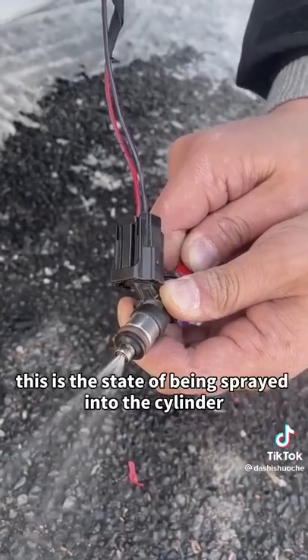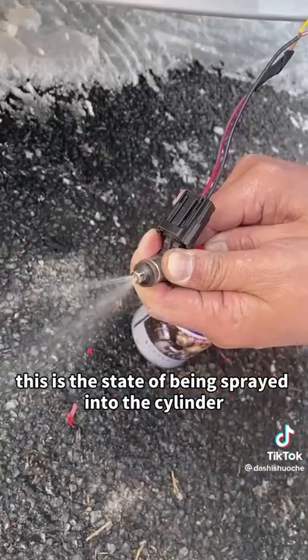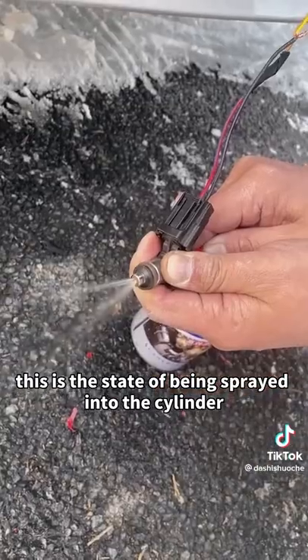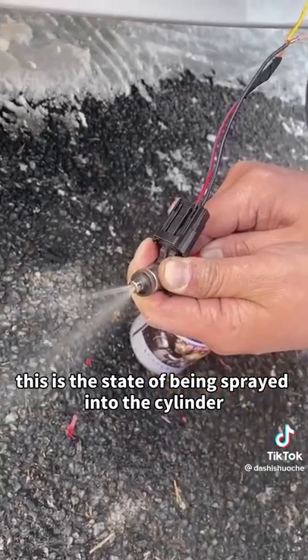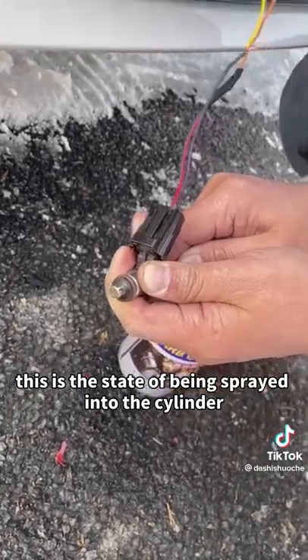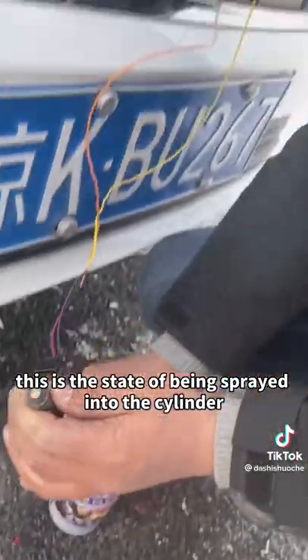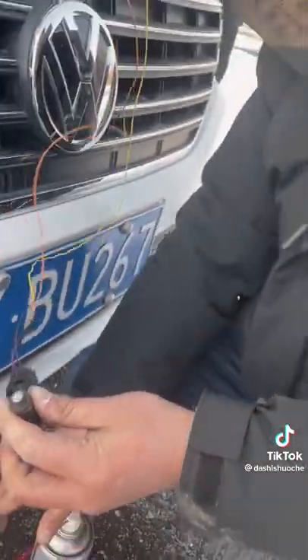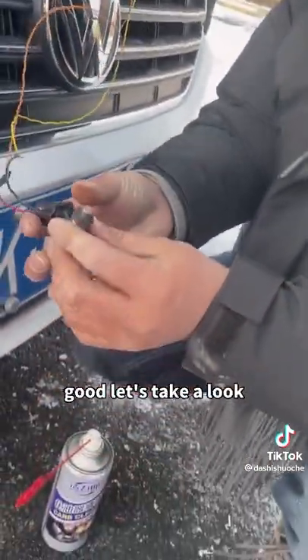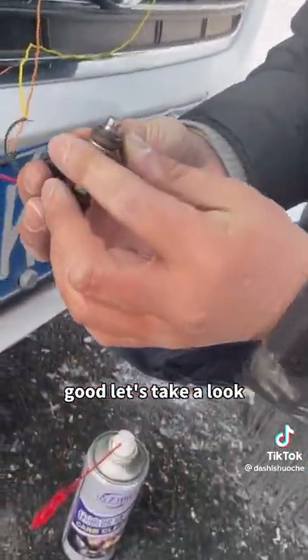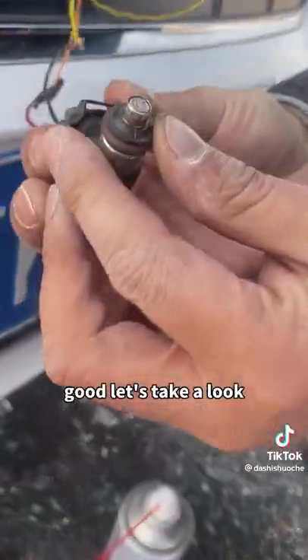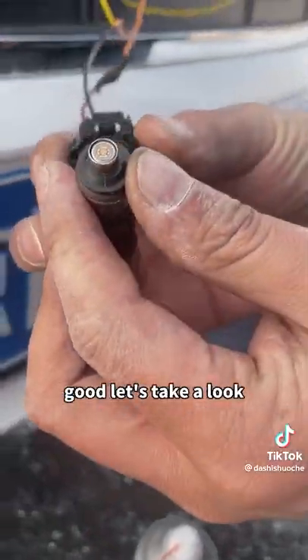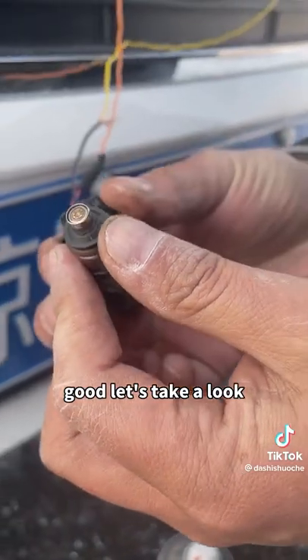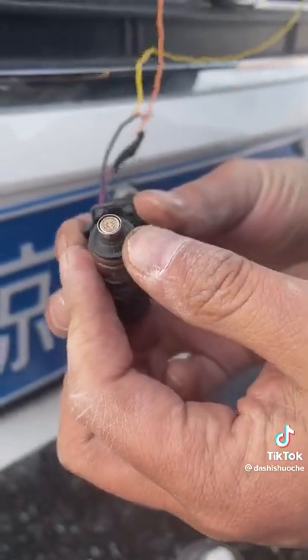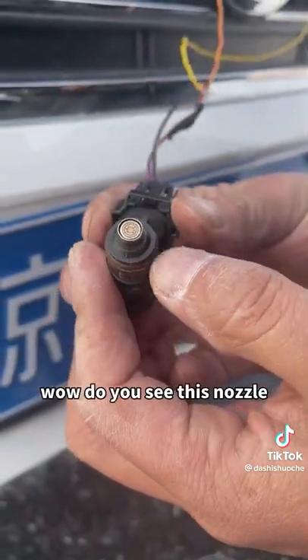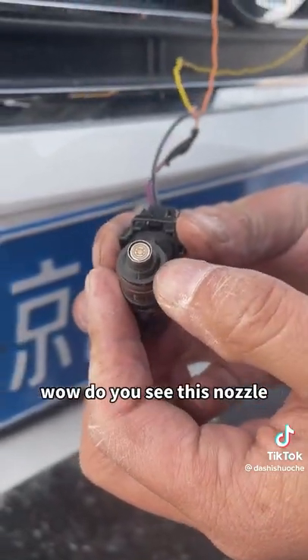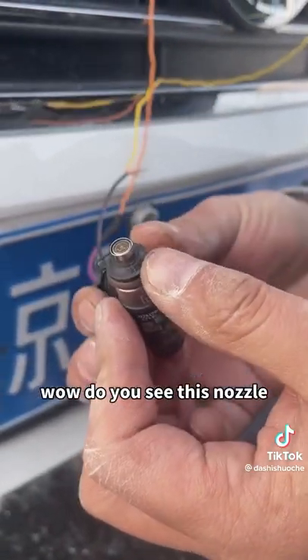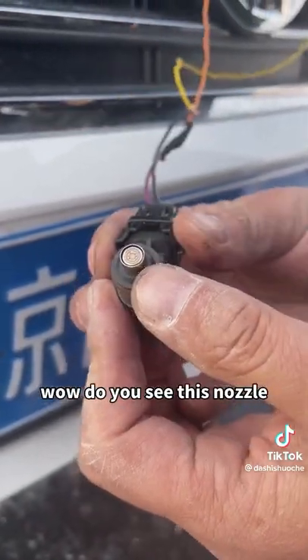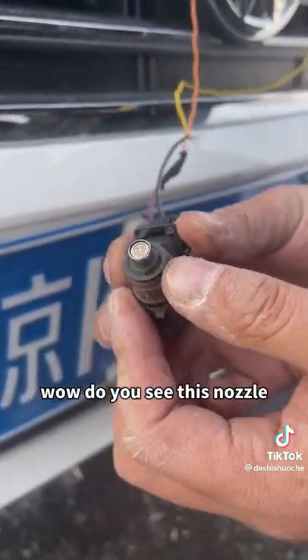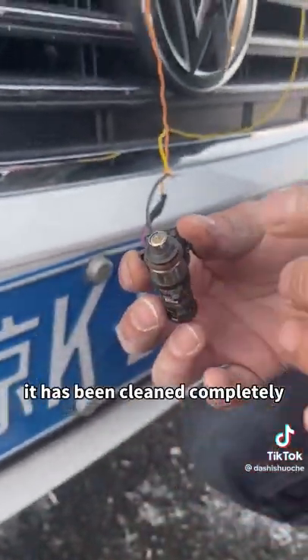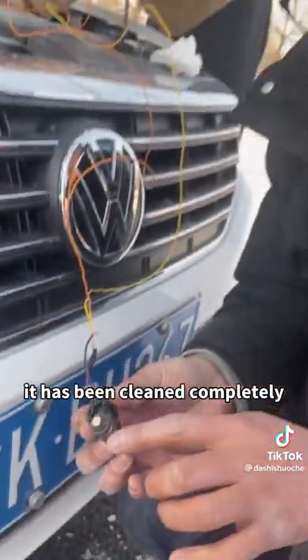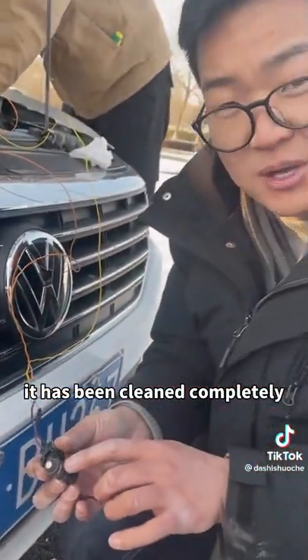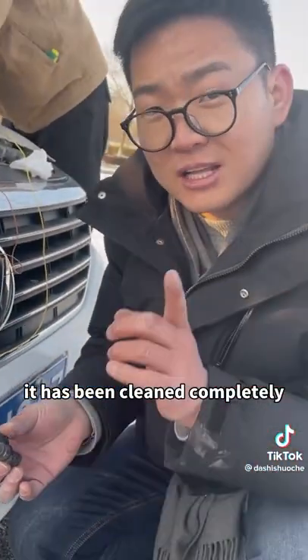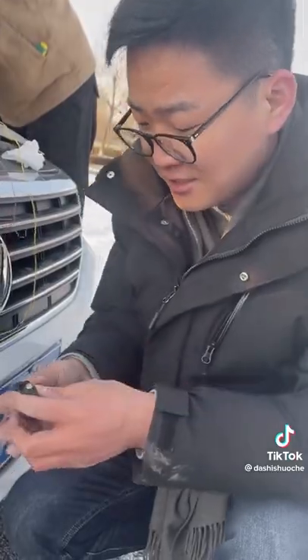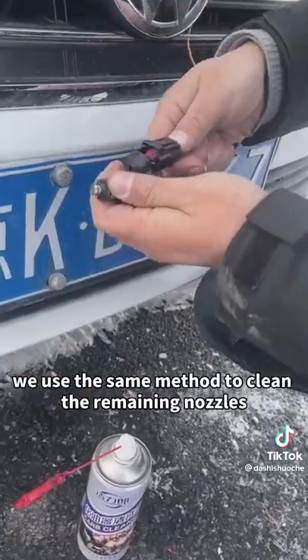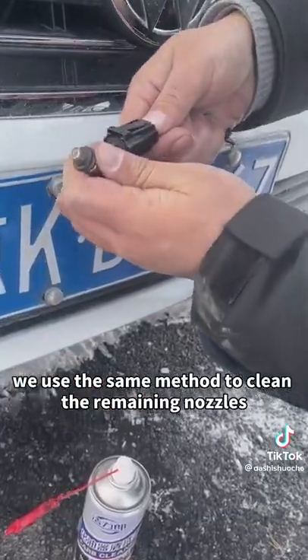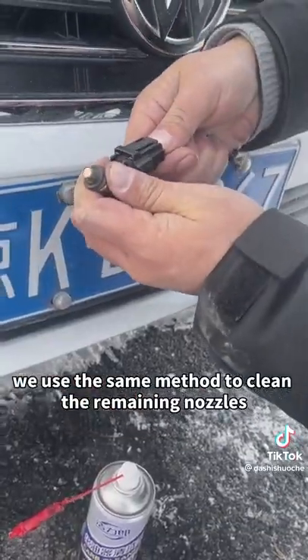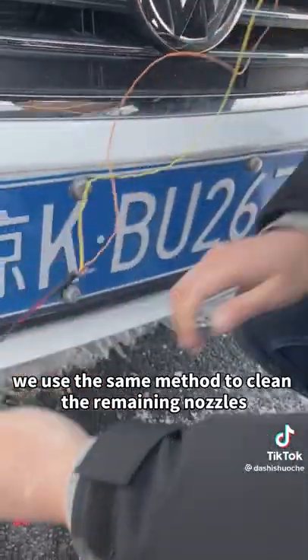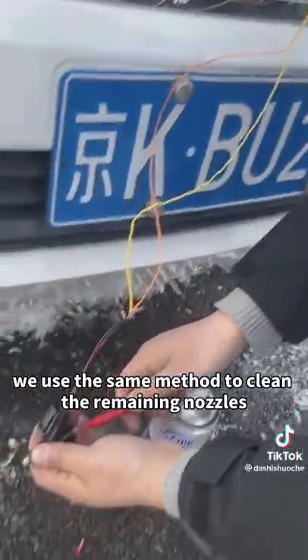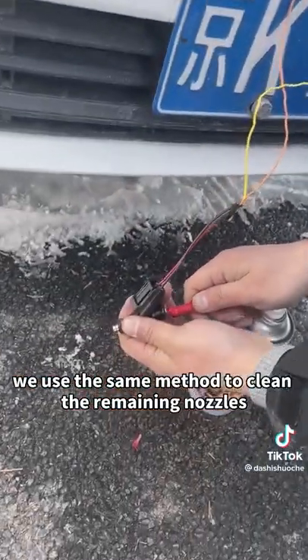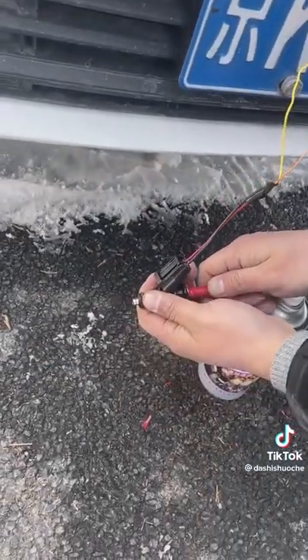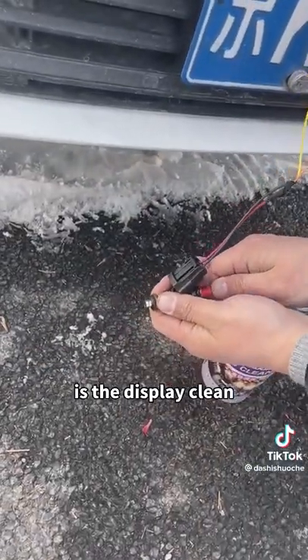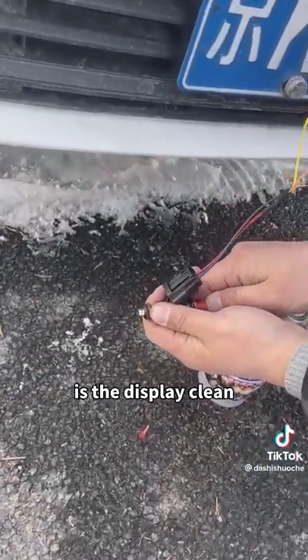This is the state of being sprayed into the cylinder. Let's take a look — do you see this nozzle? It has been cleaned completely. We use the same method to clean the remaining nozzles.